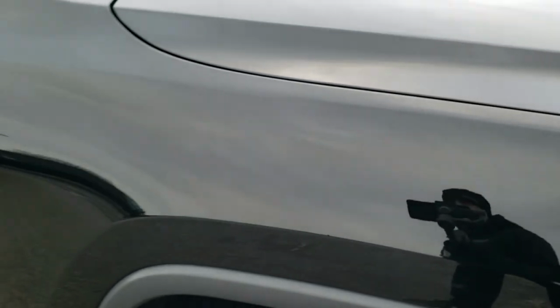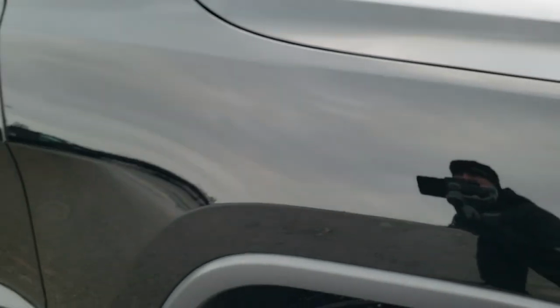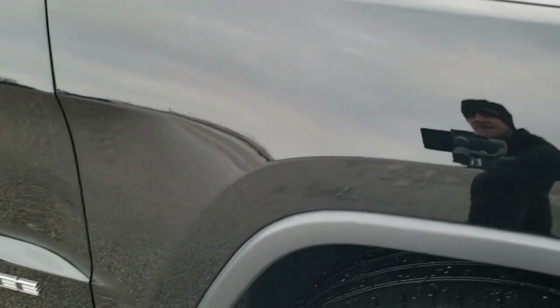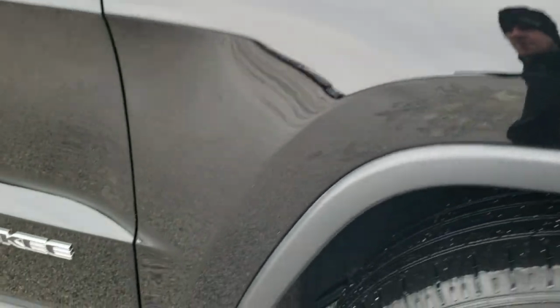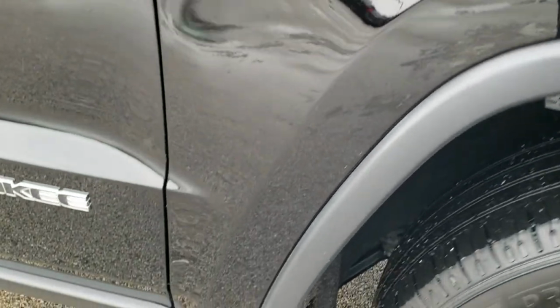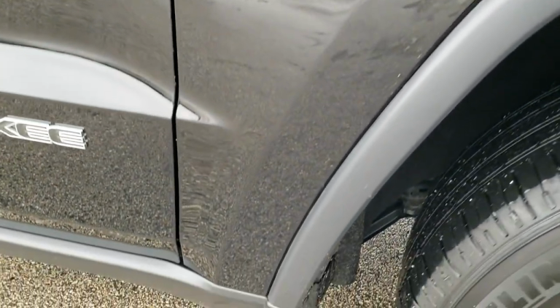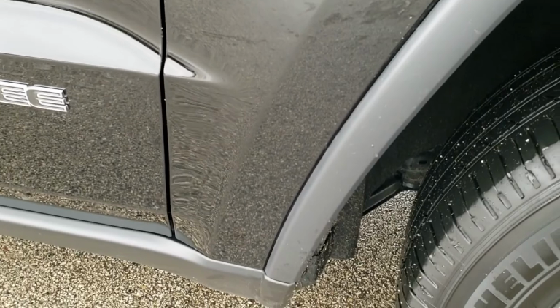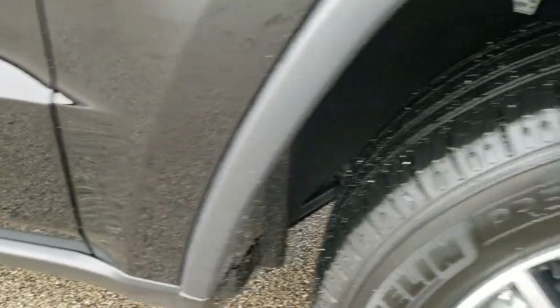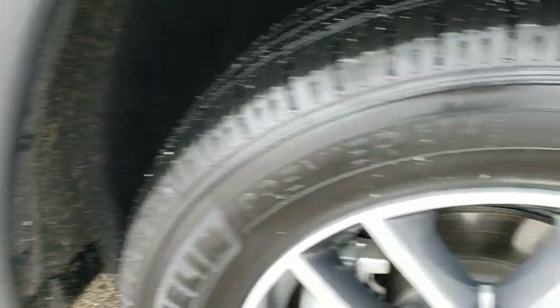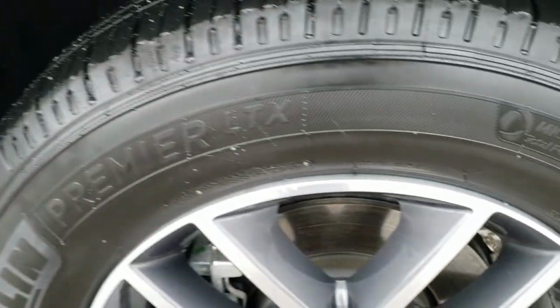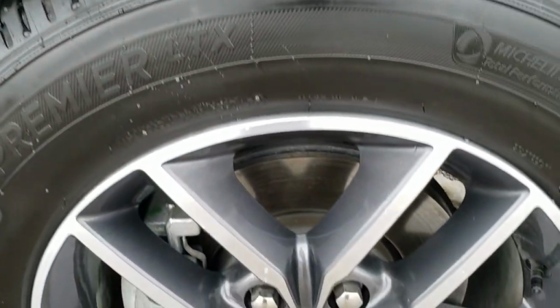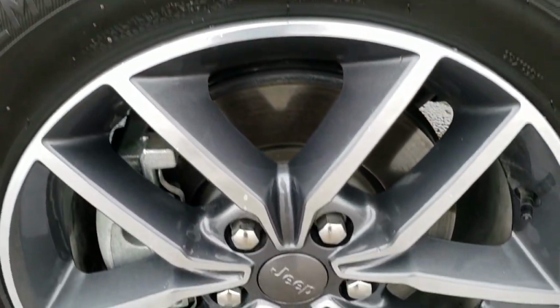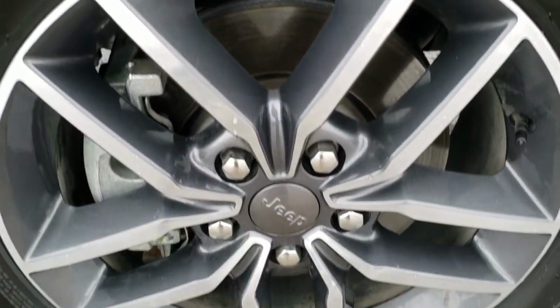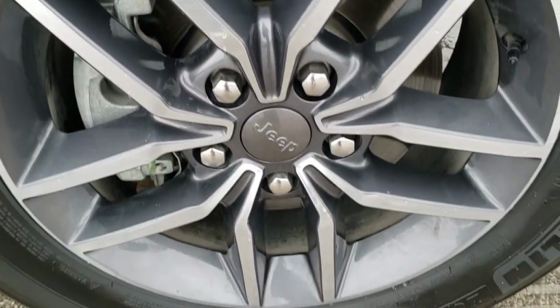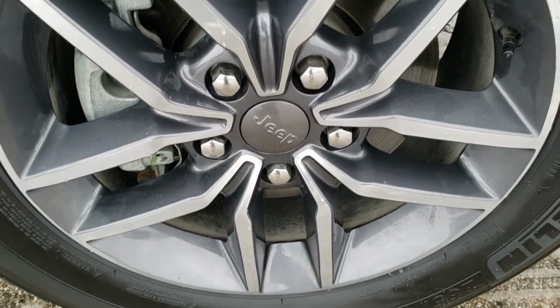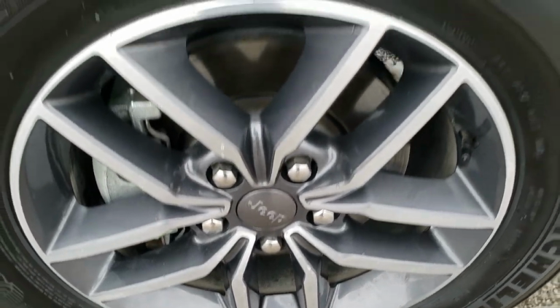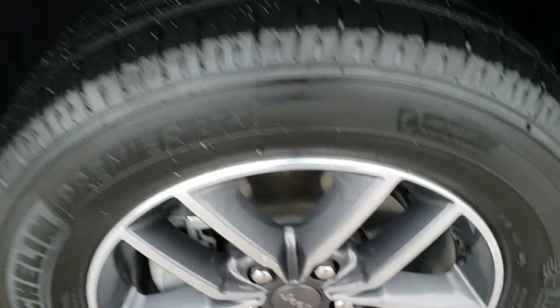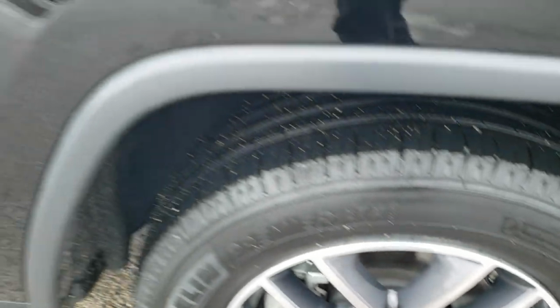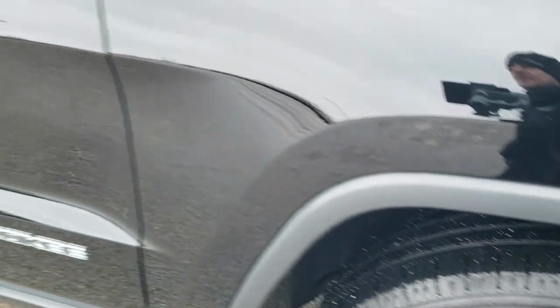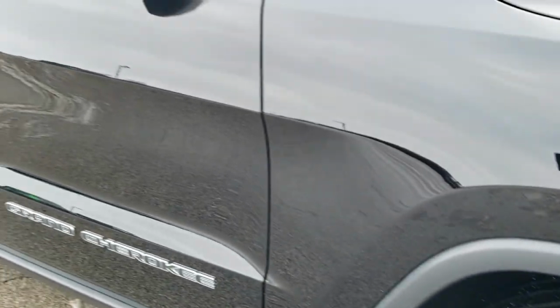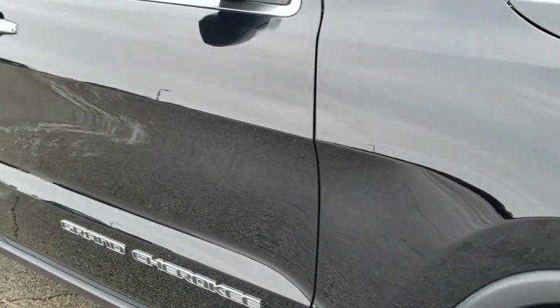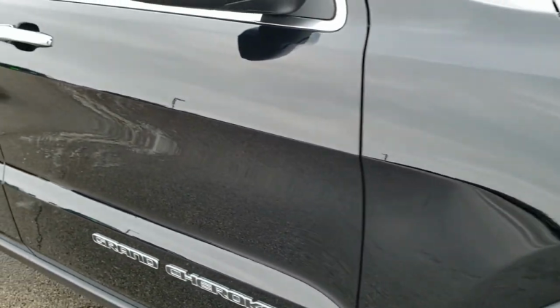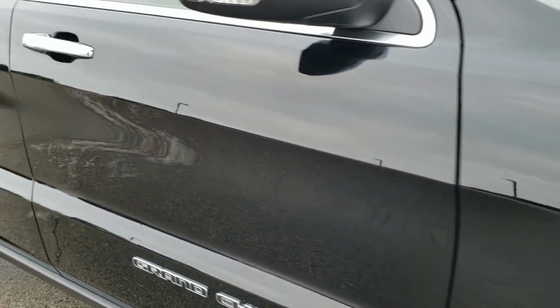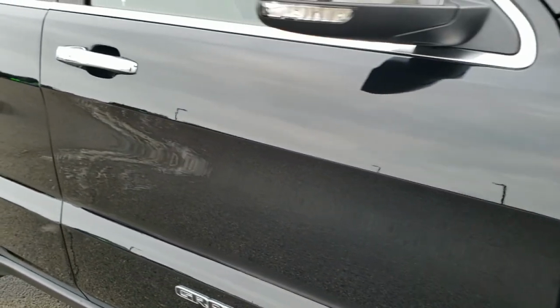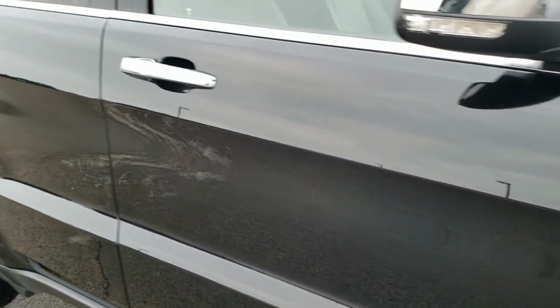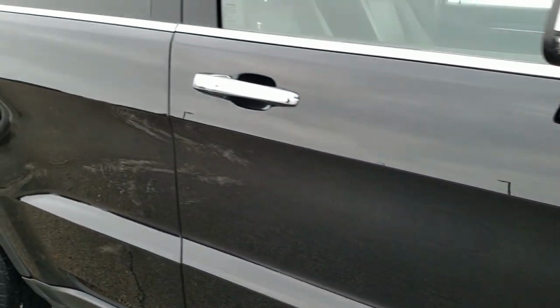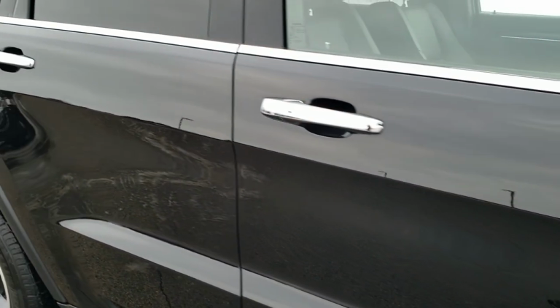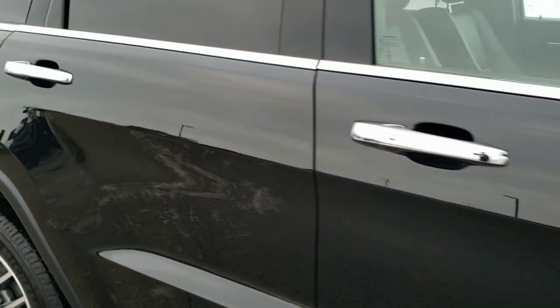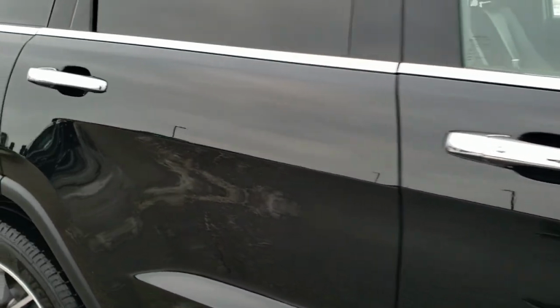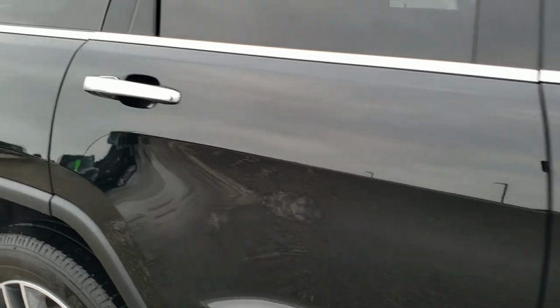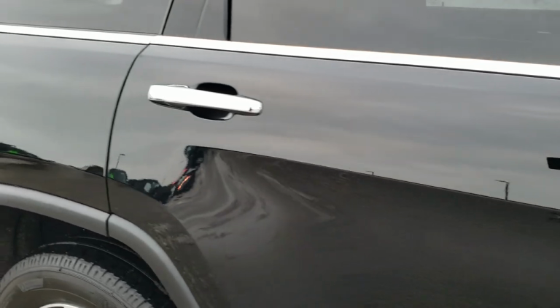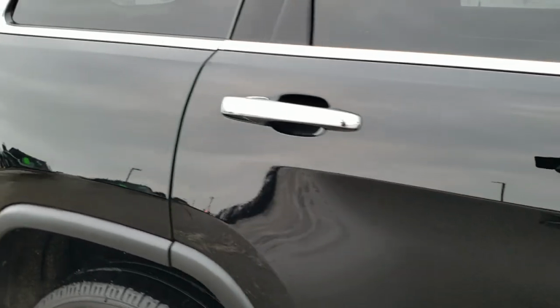The passenger side front fender has no dents or dings, and the passenger side rim has no scuffs or scrapes. As you go down this side of the vehicle, you can see just how clean the body is and how reflective and mirror-like that paint is.